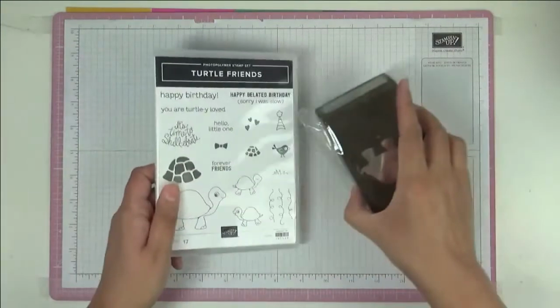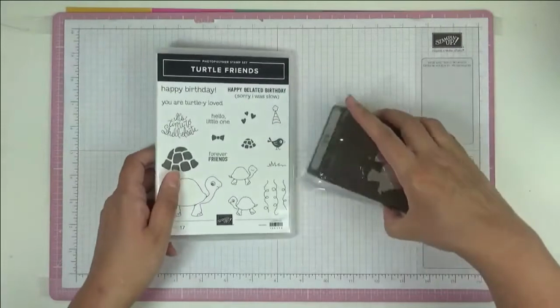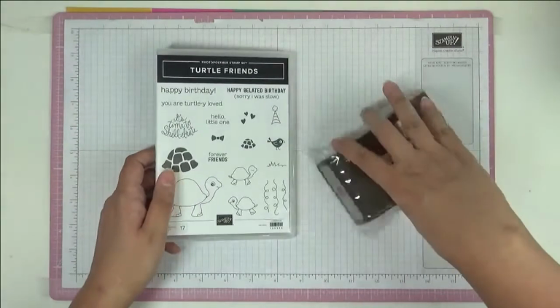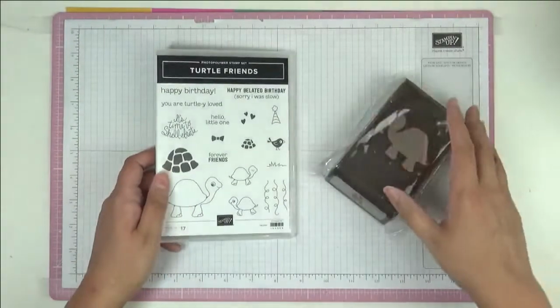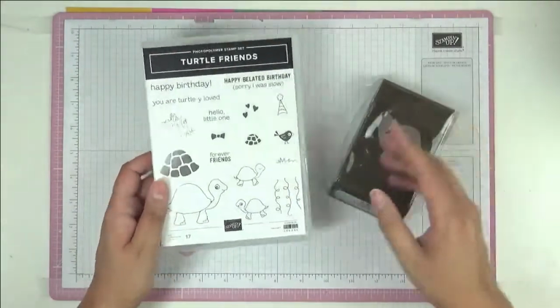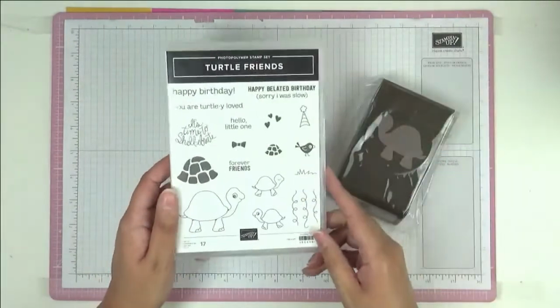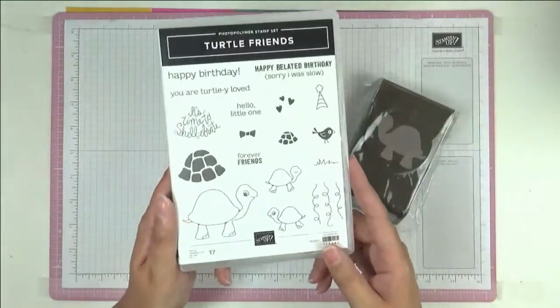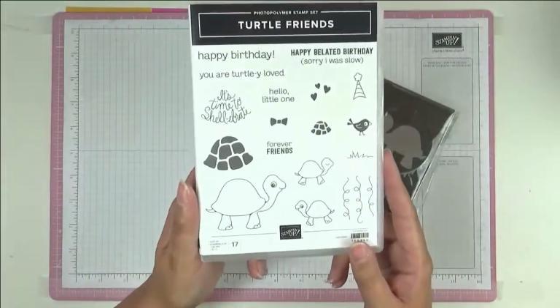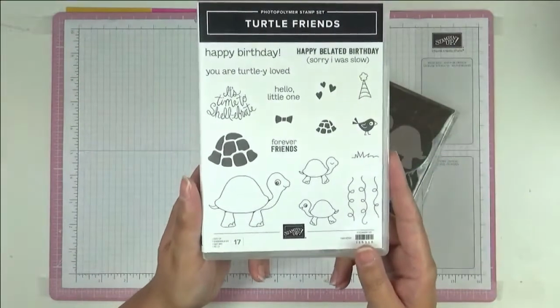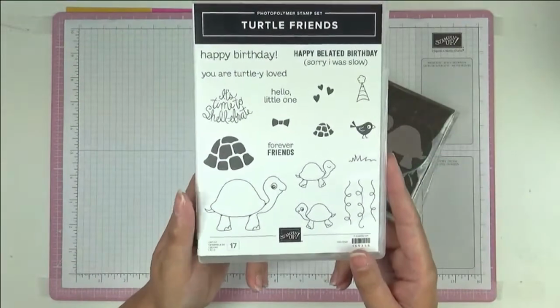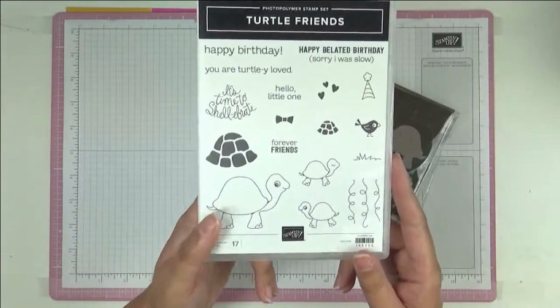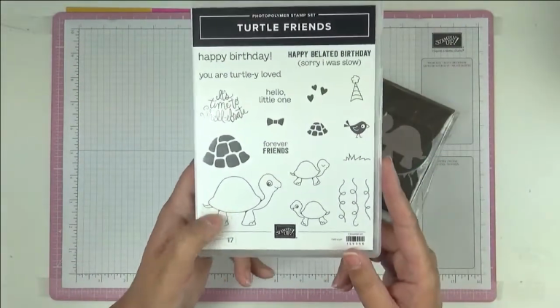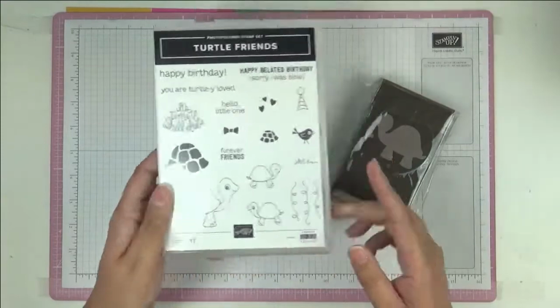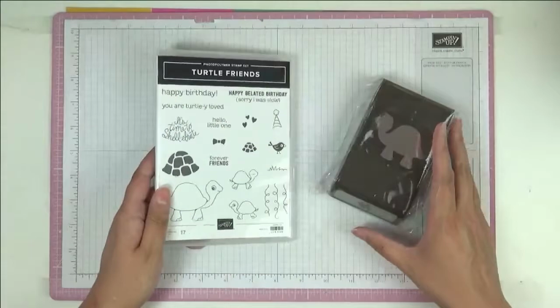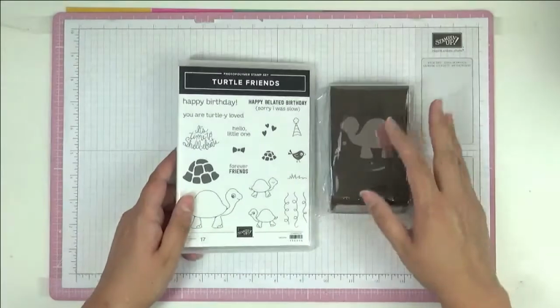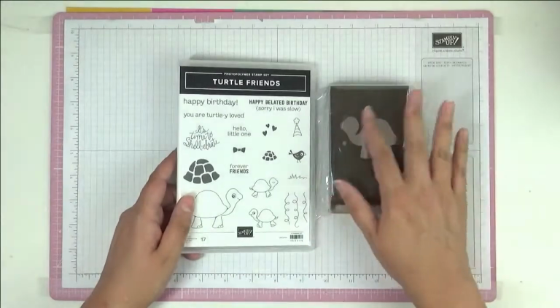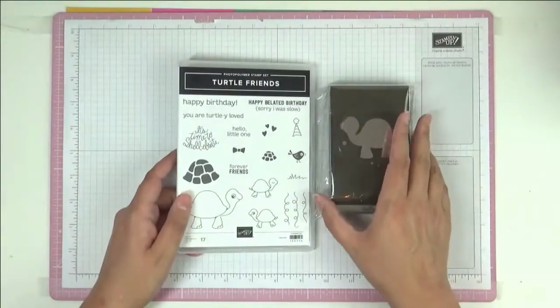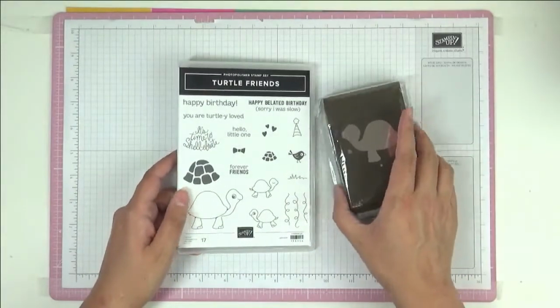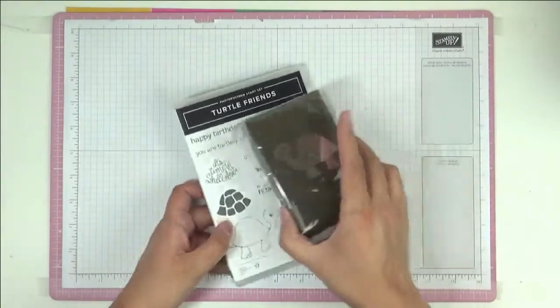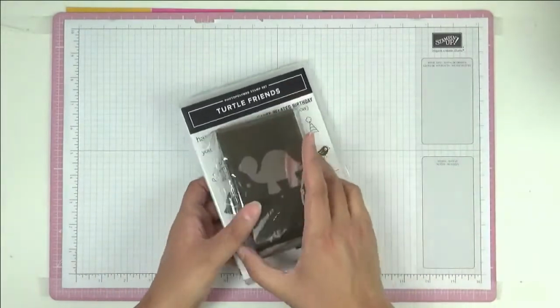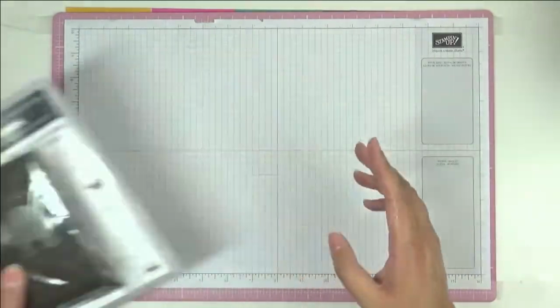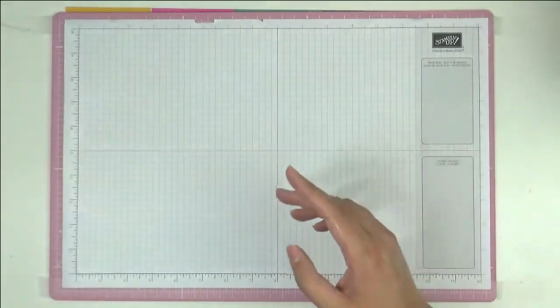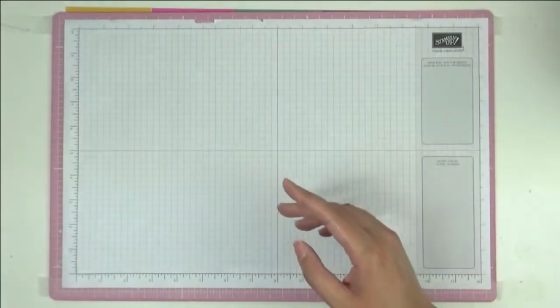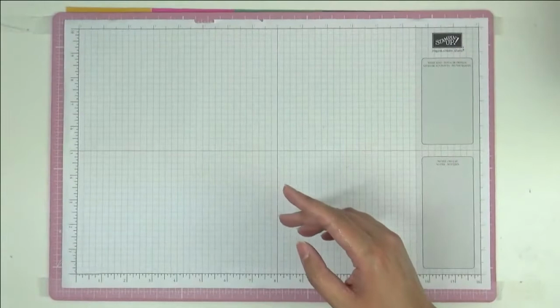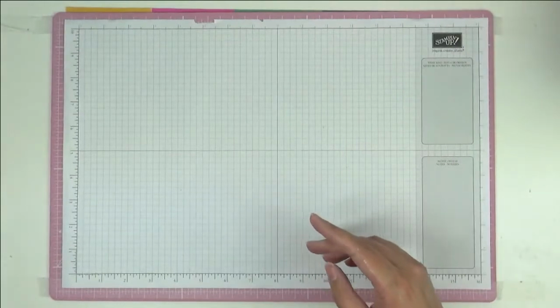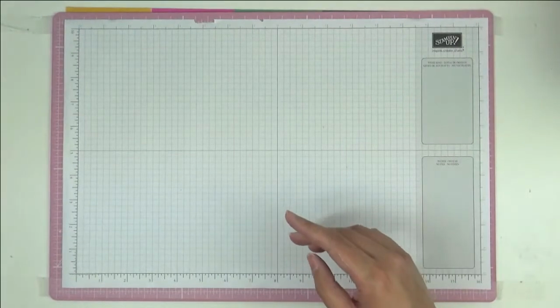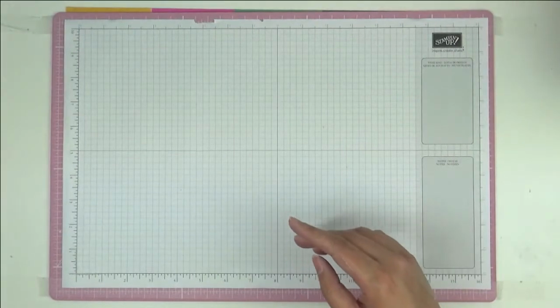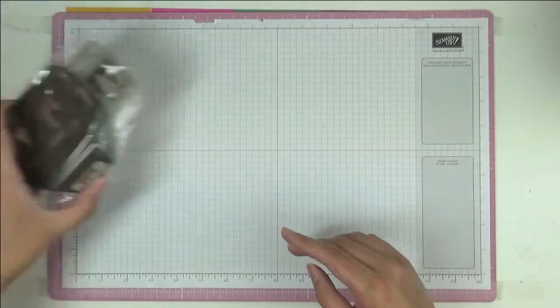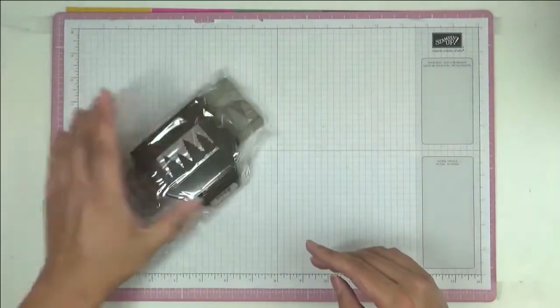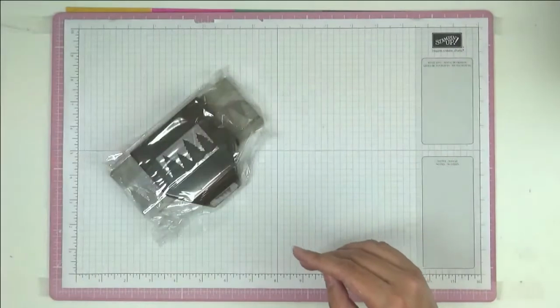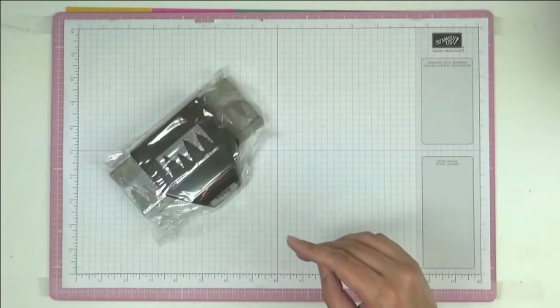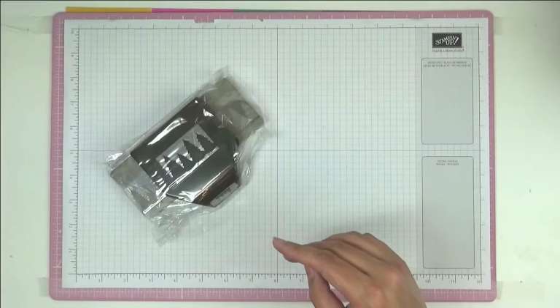We've got this little set with a punch called Turtle Friends — a really cute little turtle. You can punch him out. As you know, I love punches, absolutely adore them.